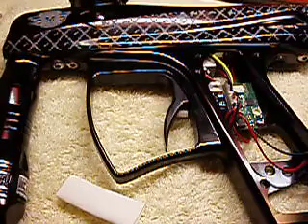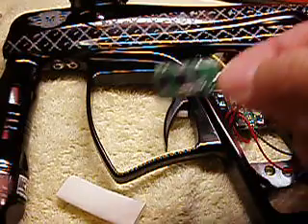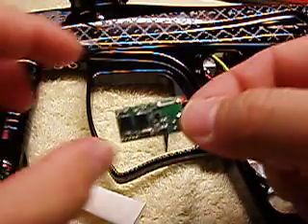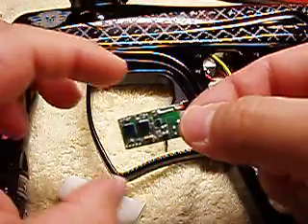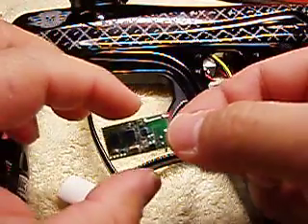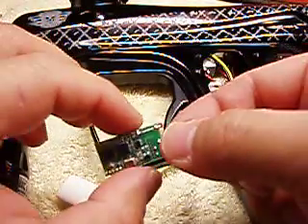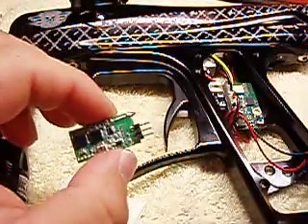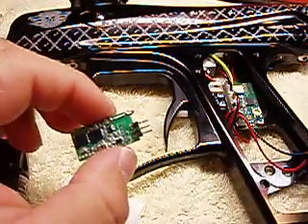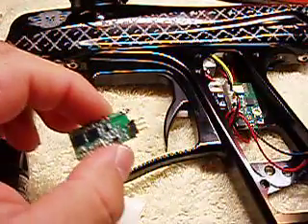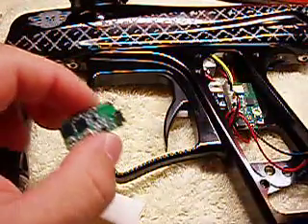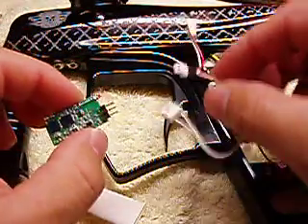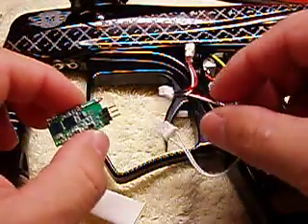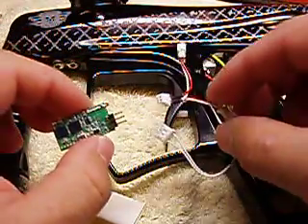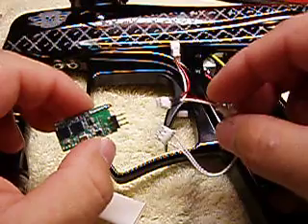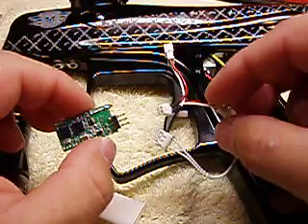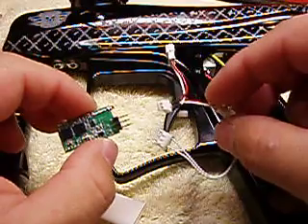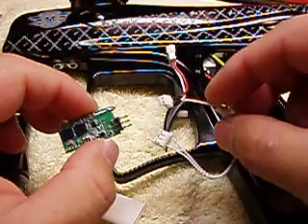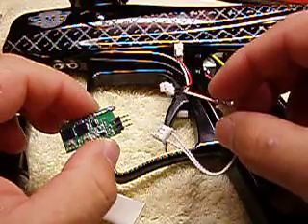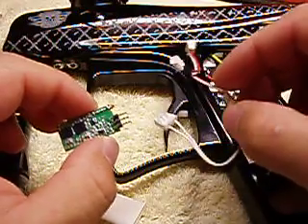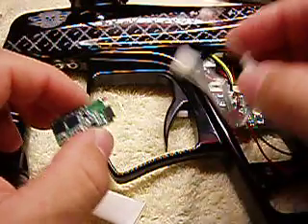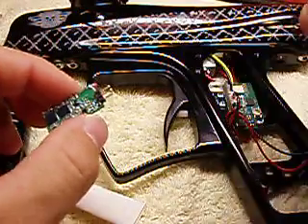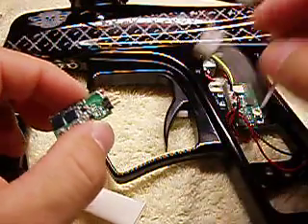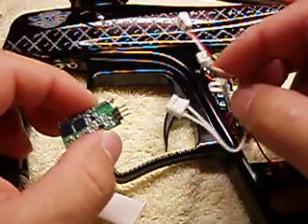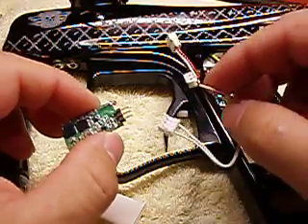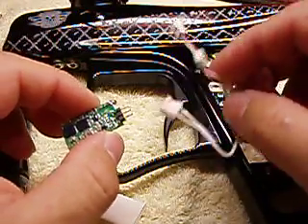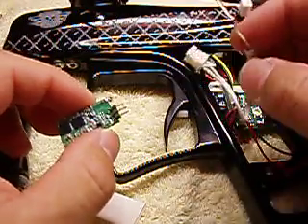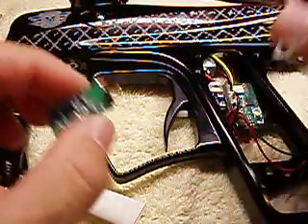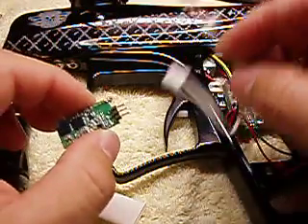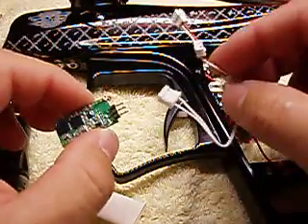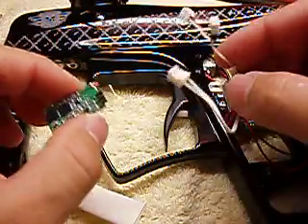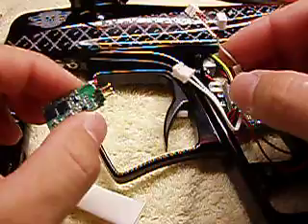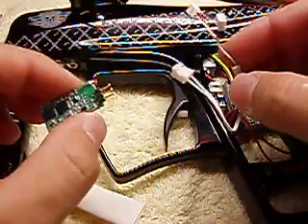So here's the chip. This is the wiring harness — it's one of the wiring harnesses.